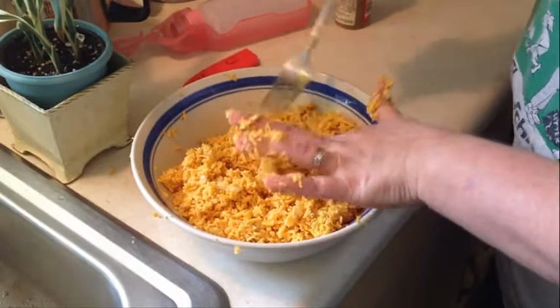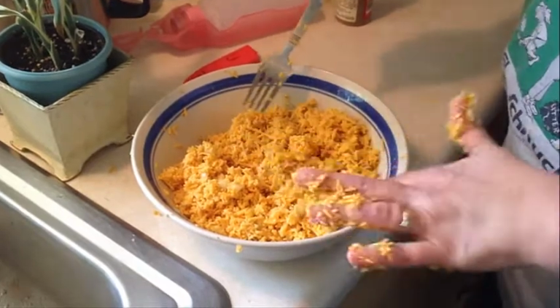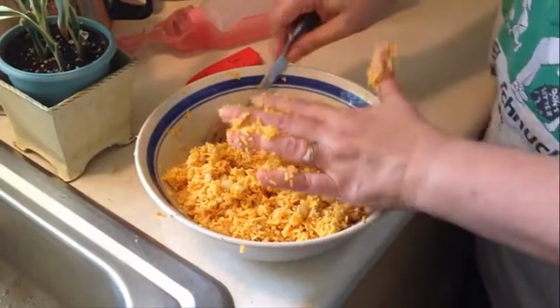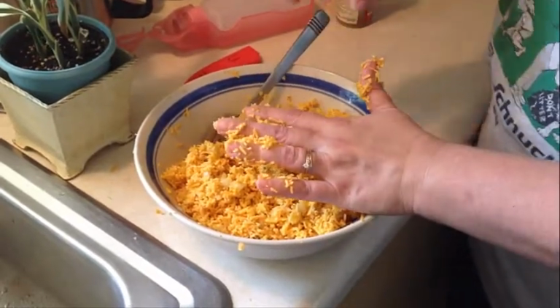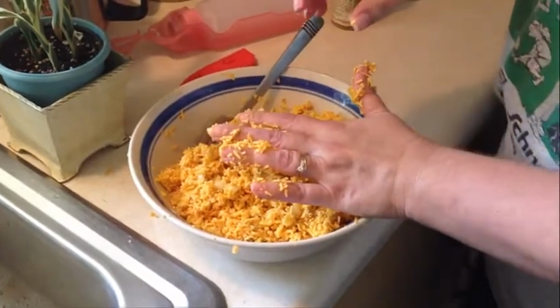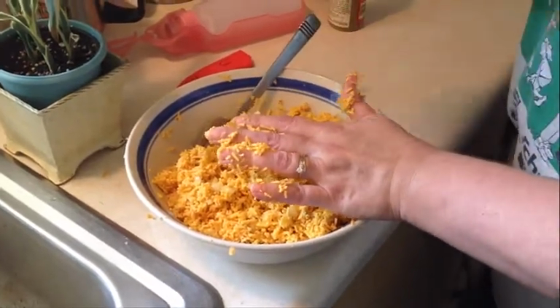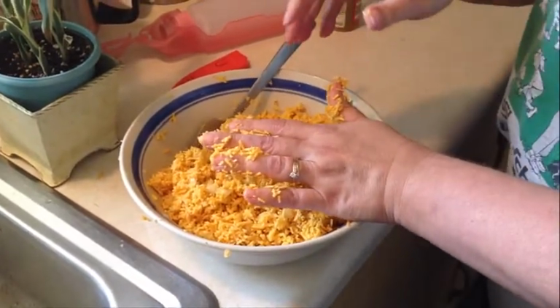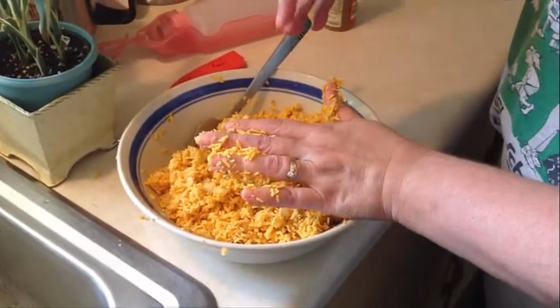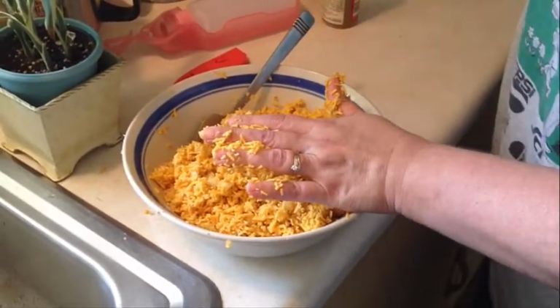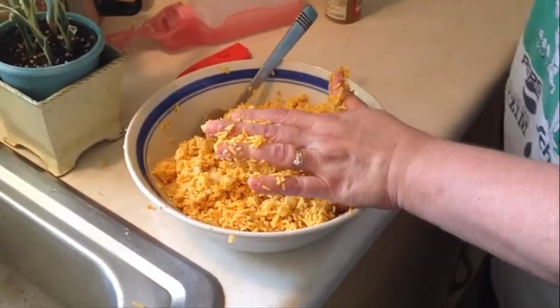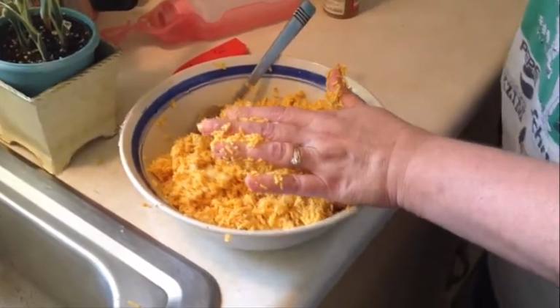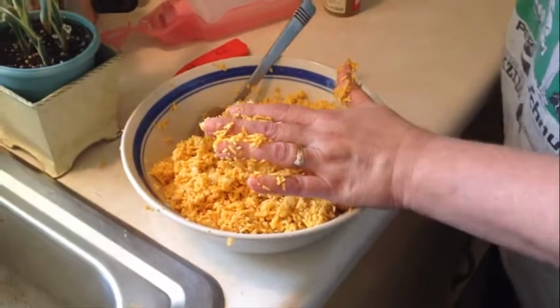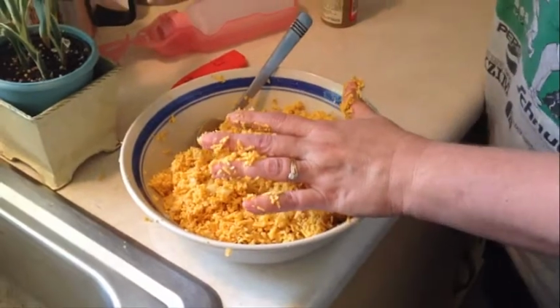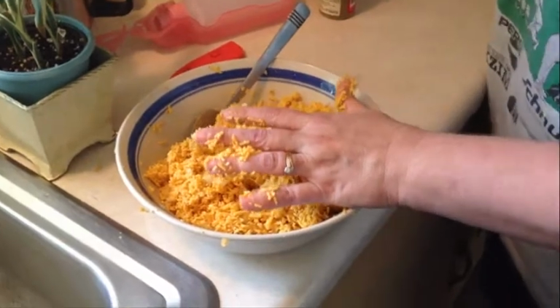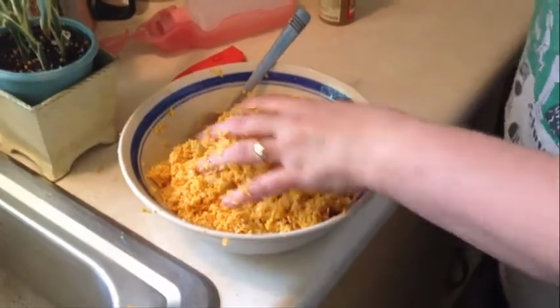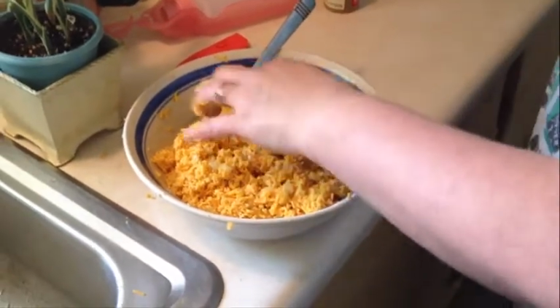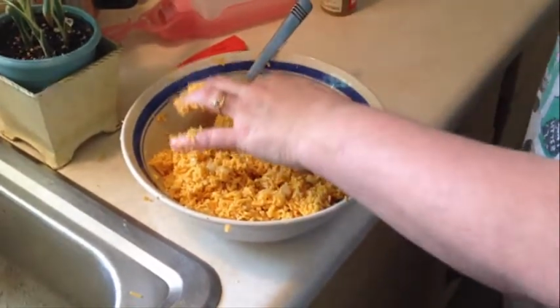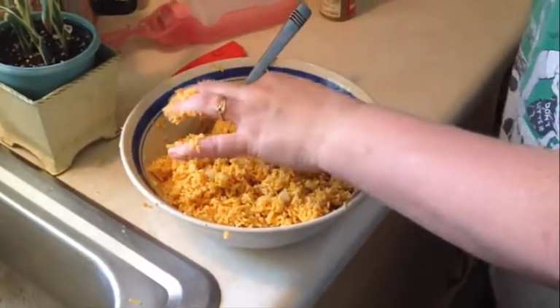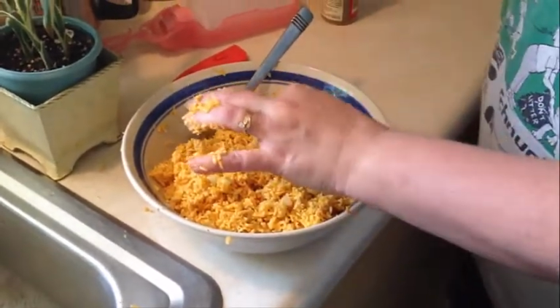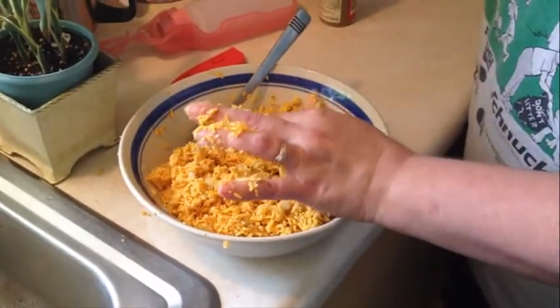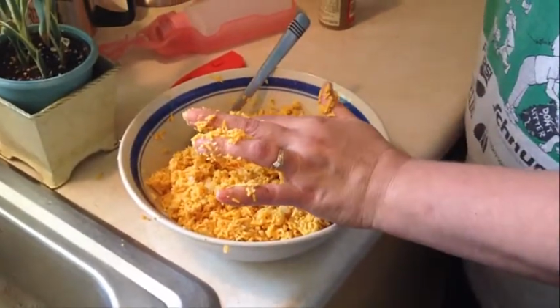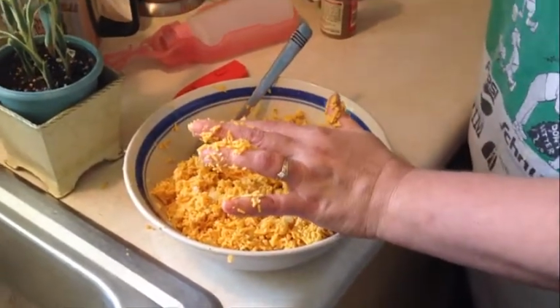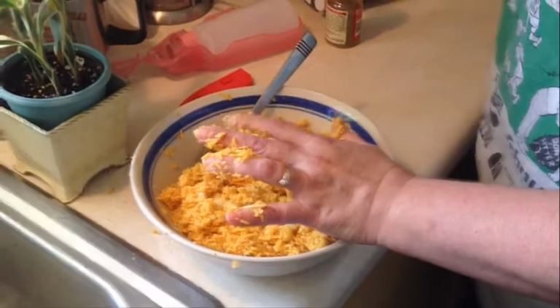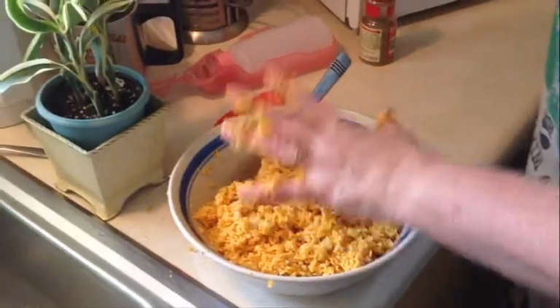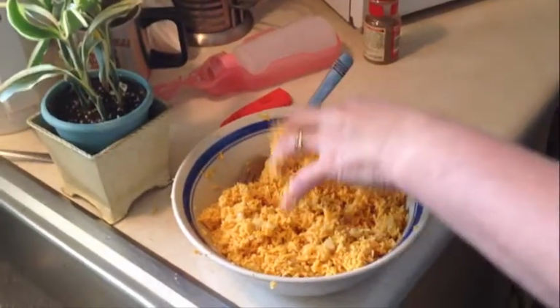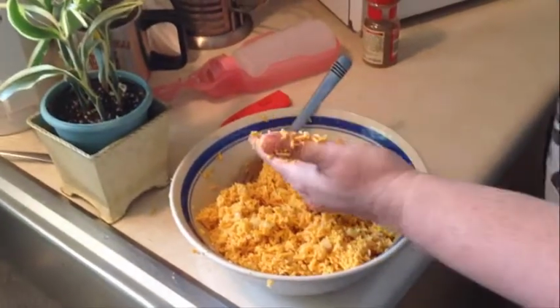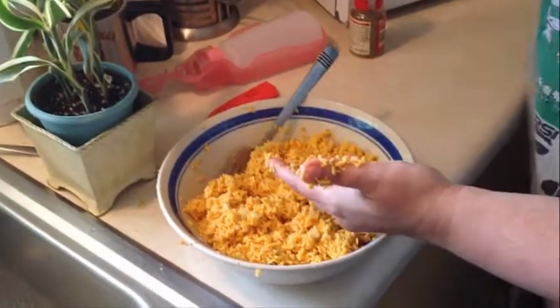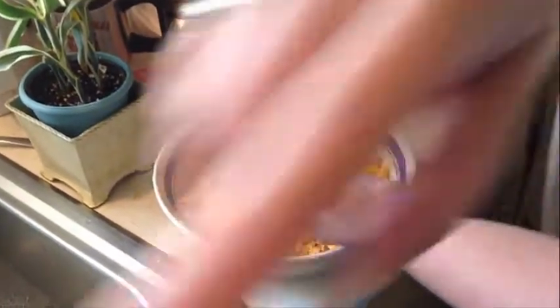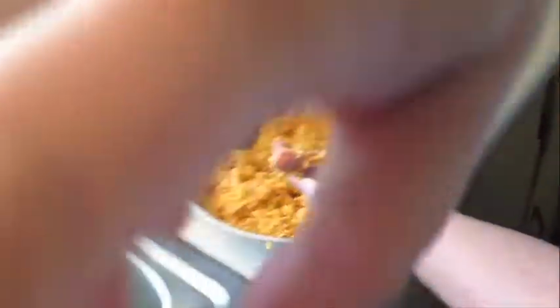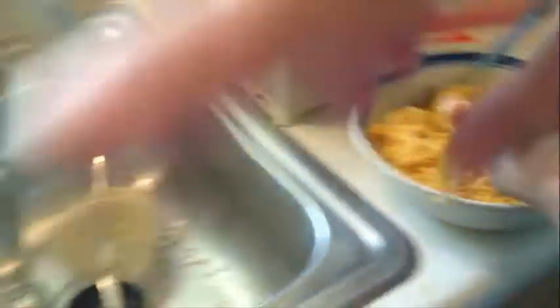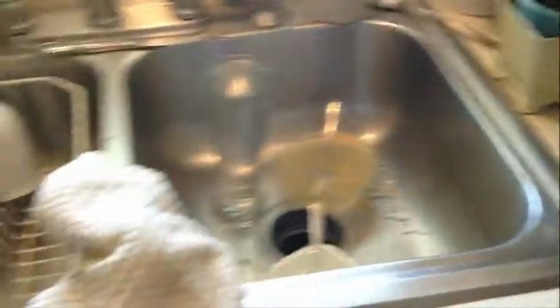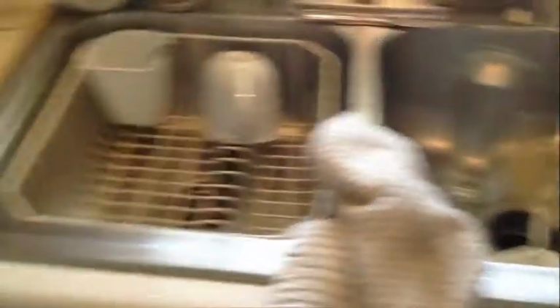Keep taste testing it to get the flavor profile — ha, I feel like I'm on one of those fancy cooking shows, they all have flavor profiles — the flavor profile that best suits your taste buds. And over here, let's show the toaster oven.